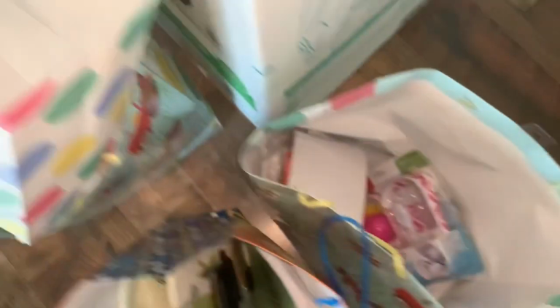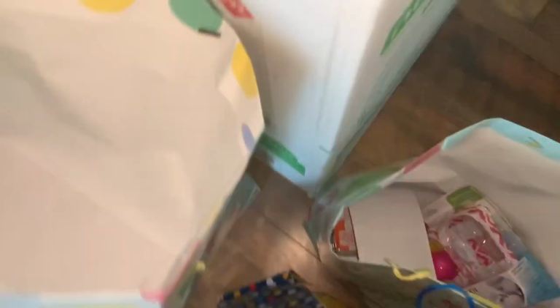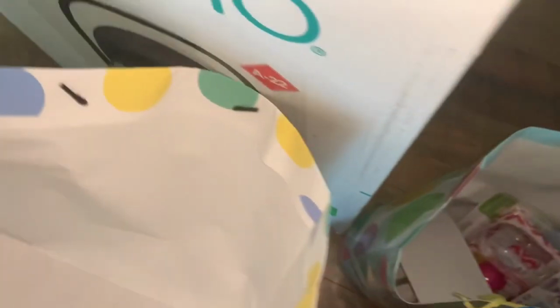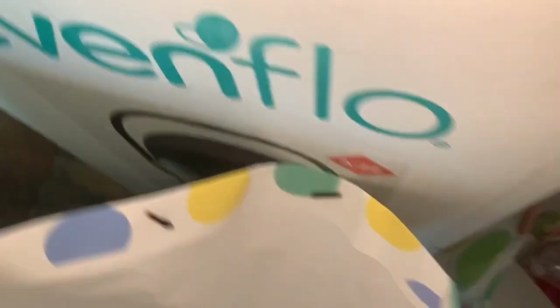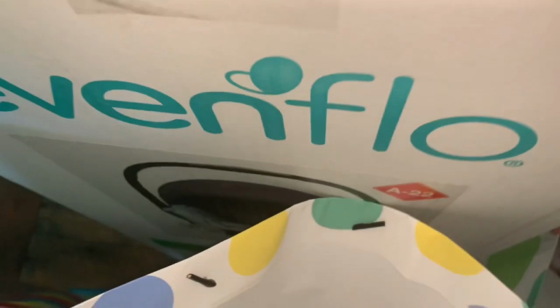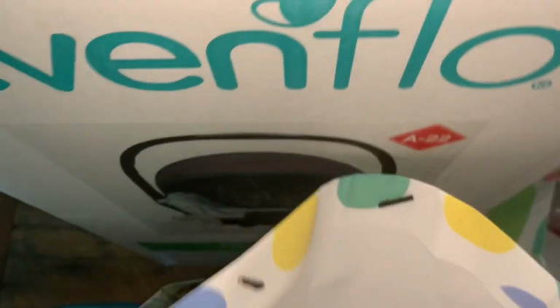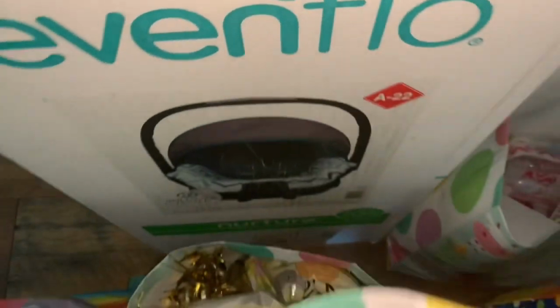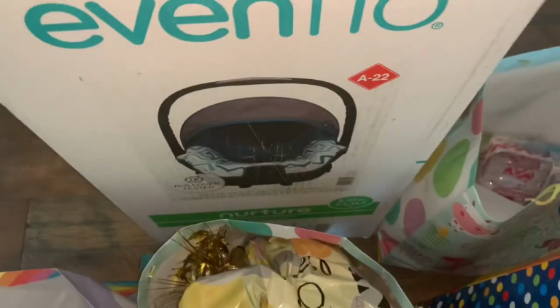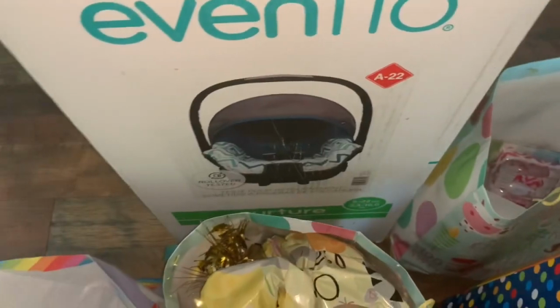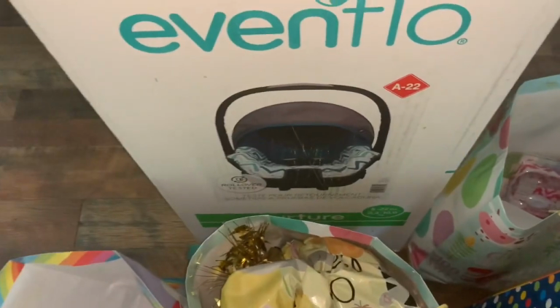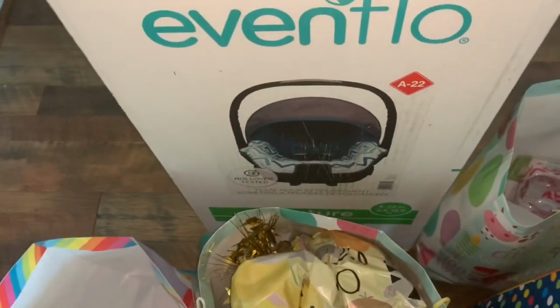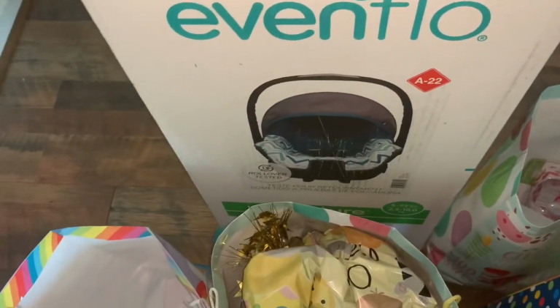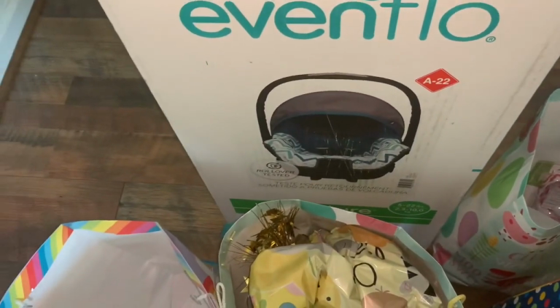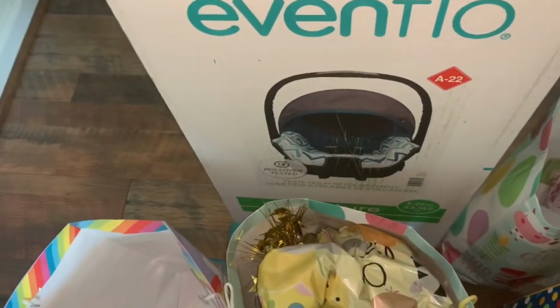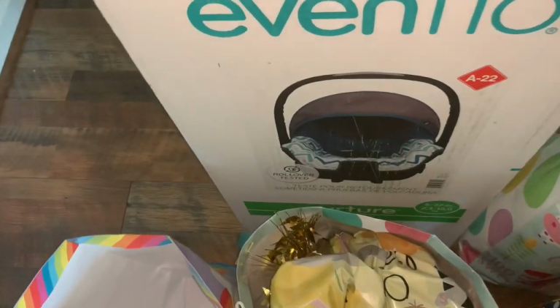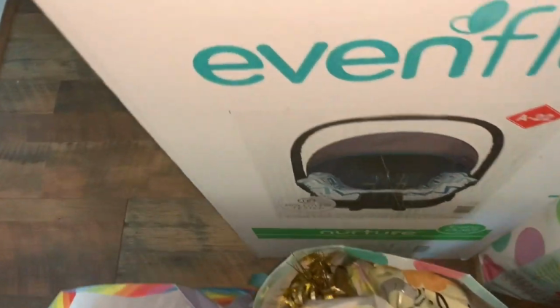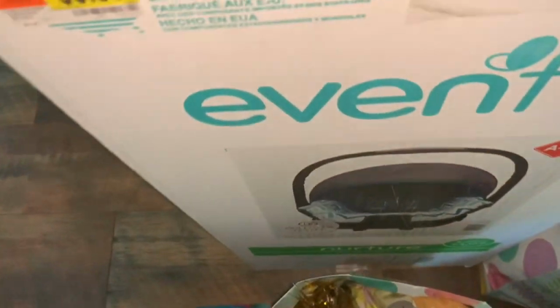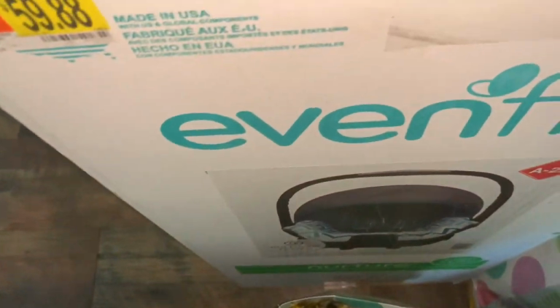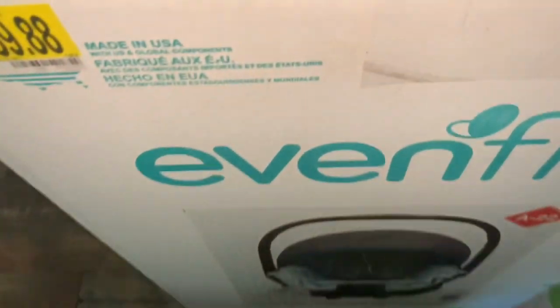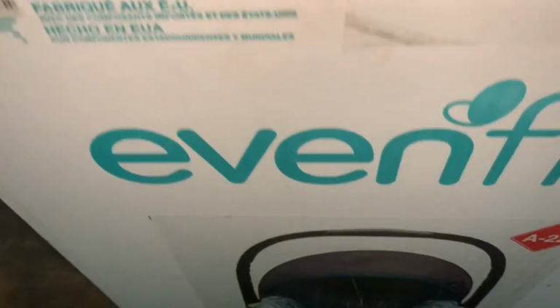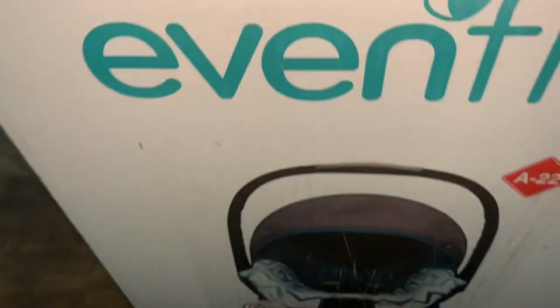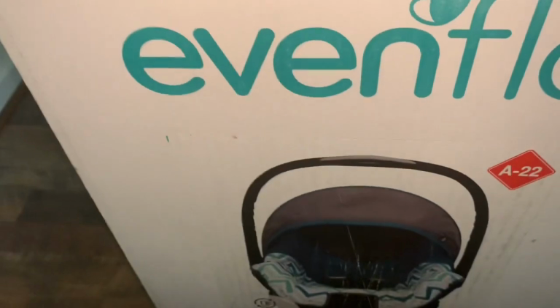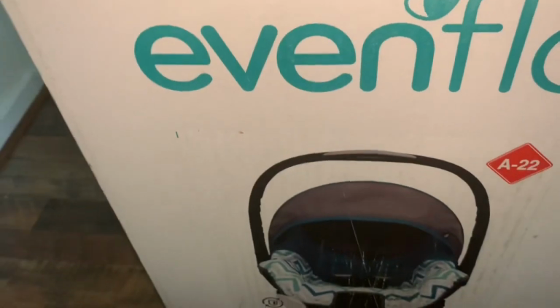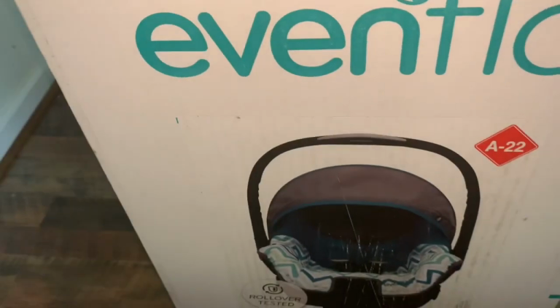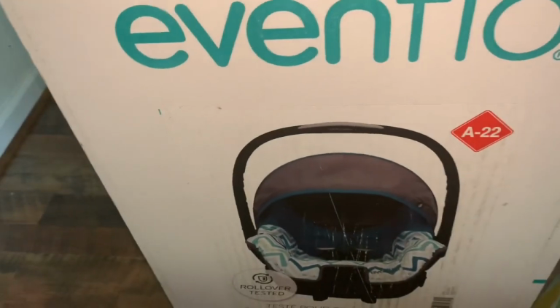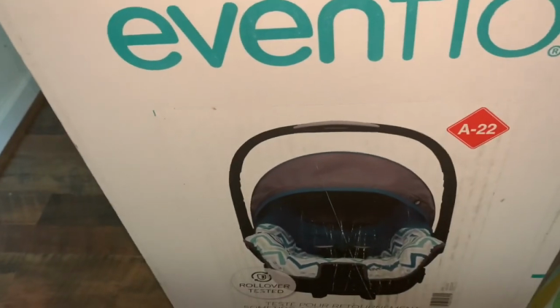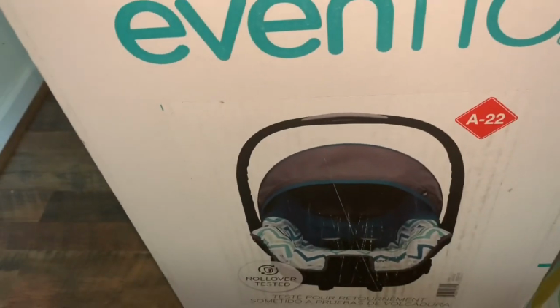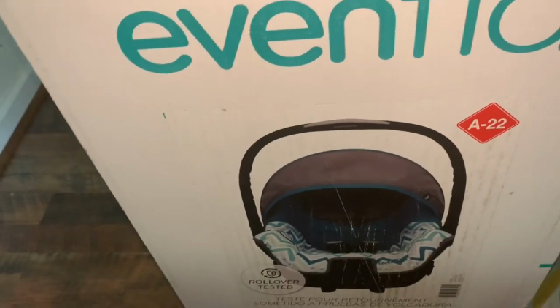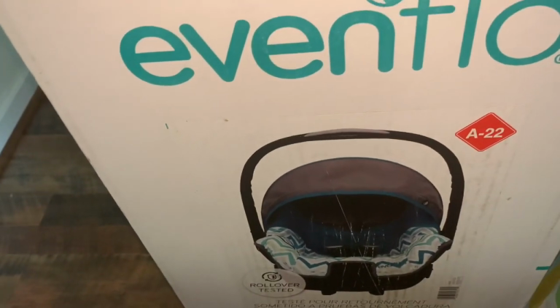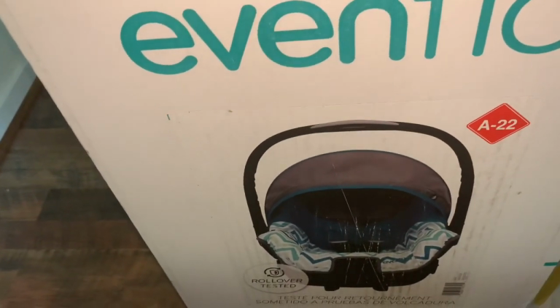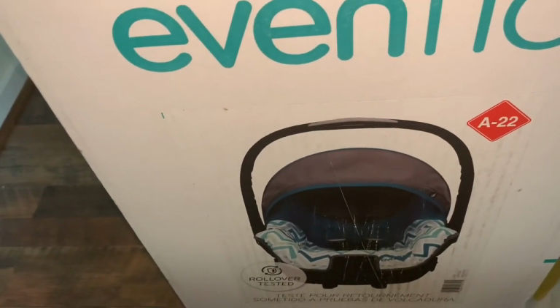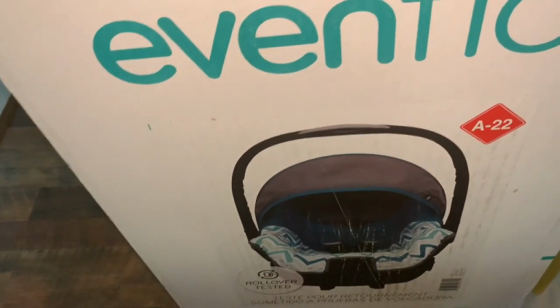Then I have this big box, which is a car seat. I got this from Walmart.